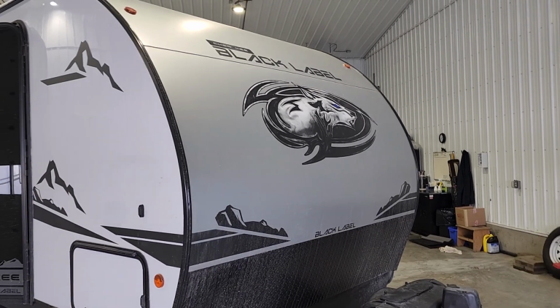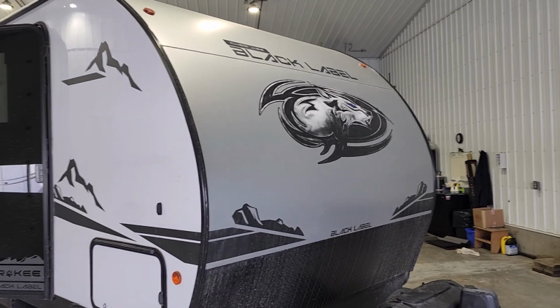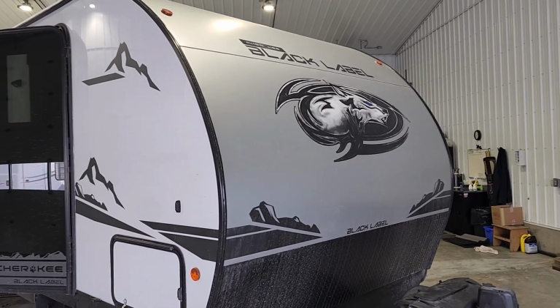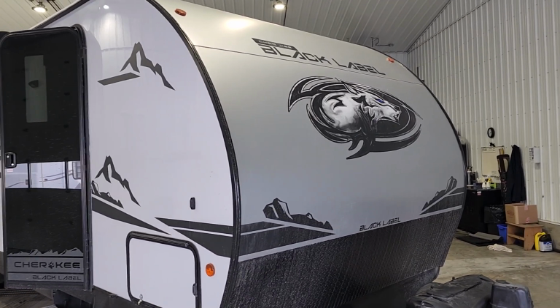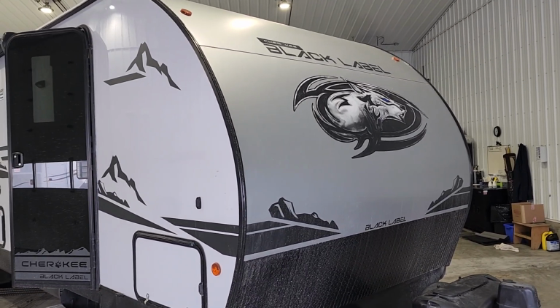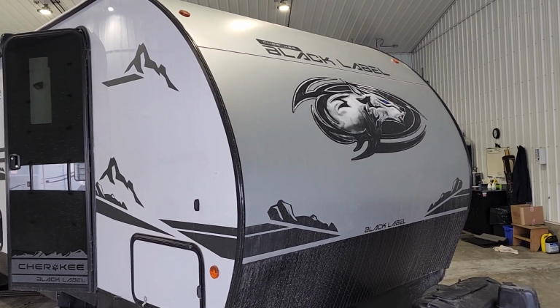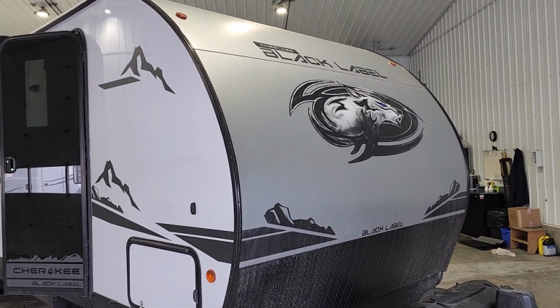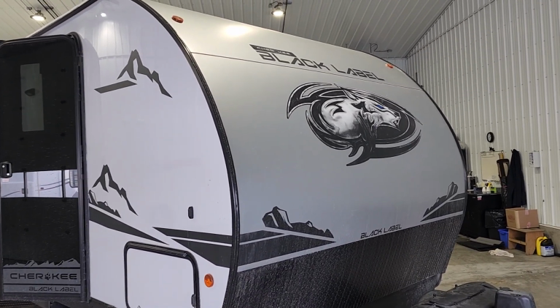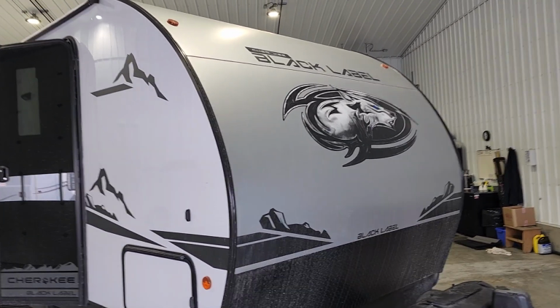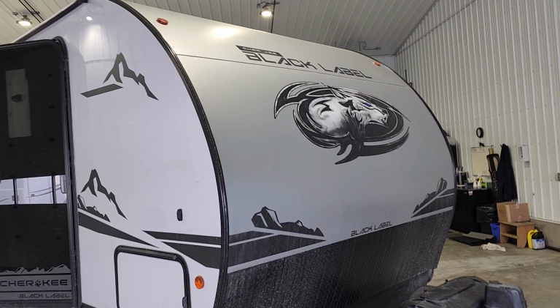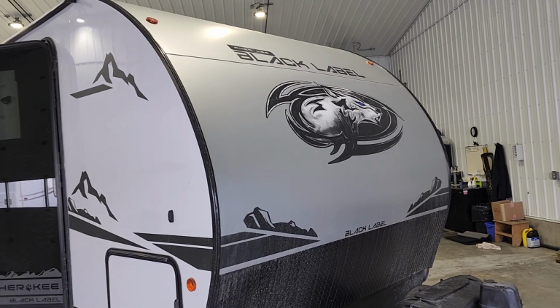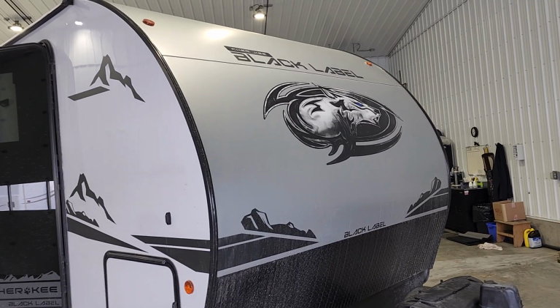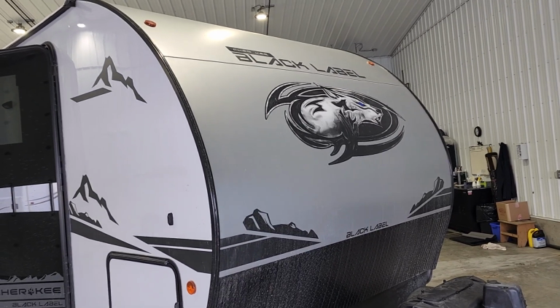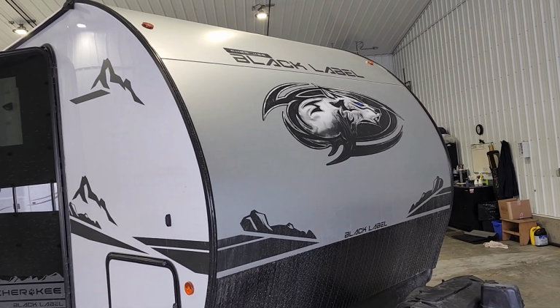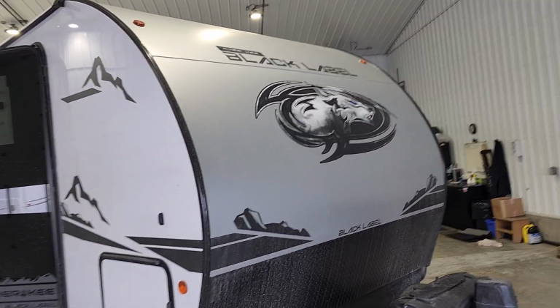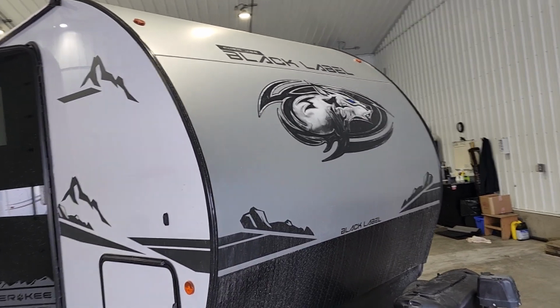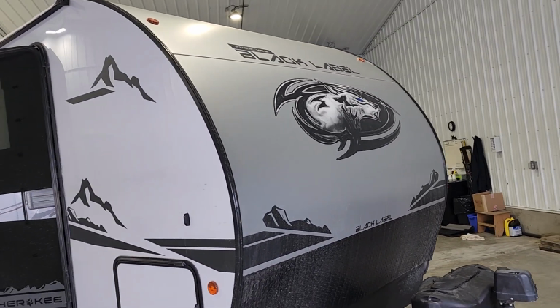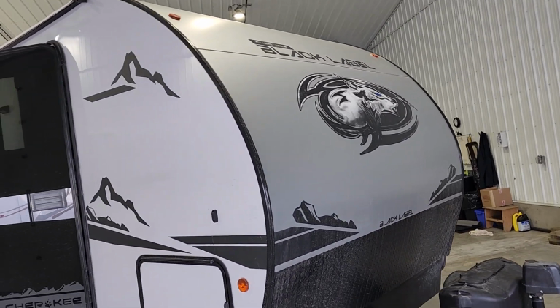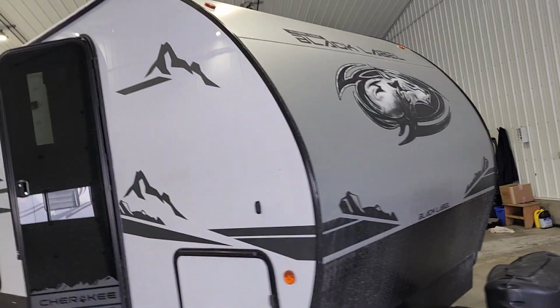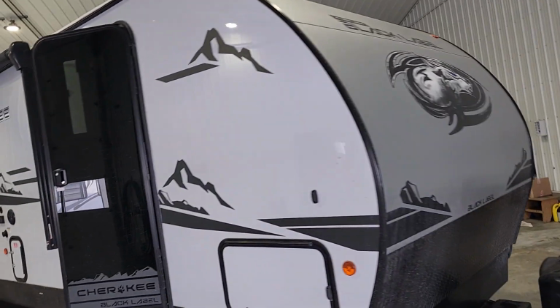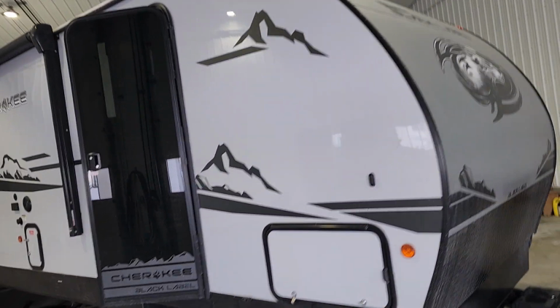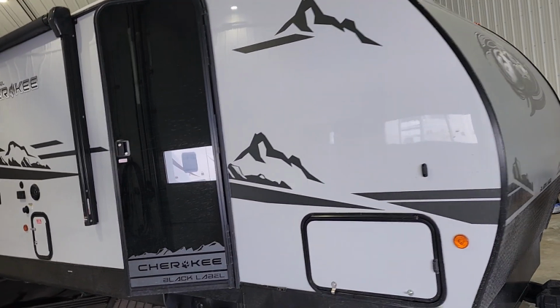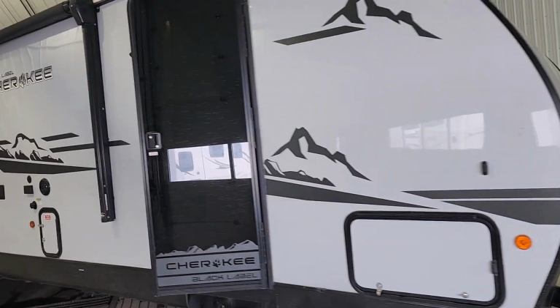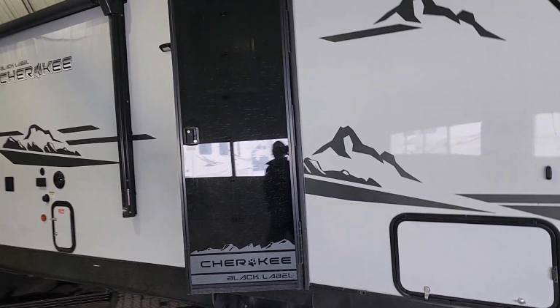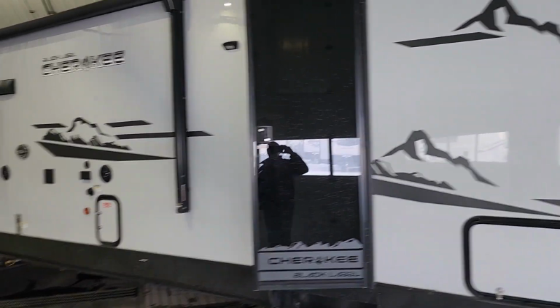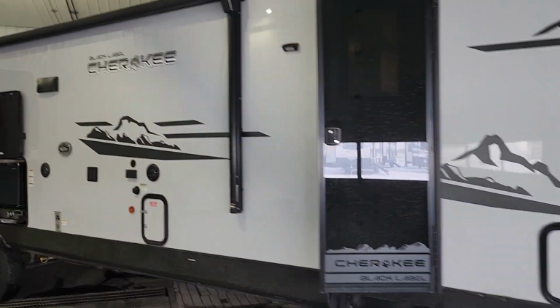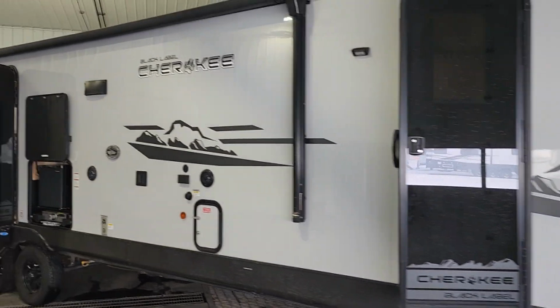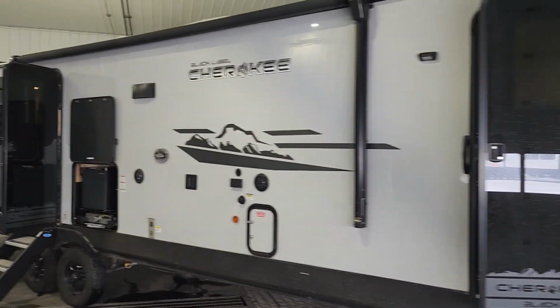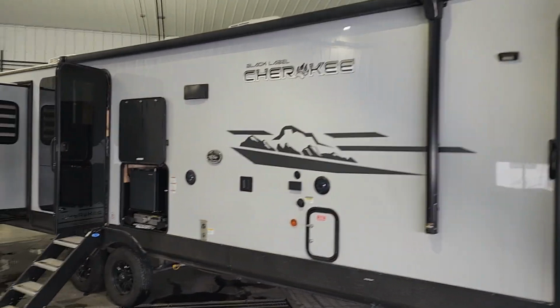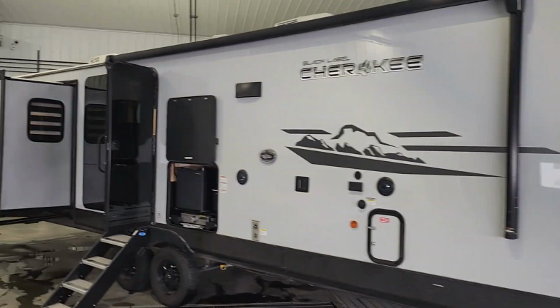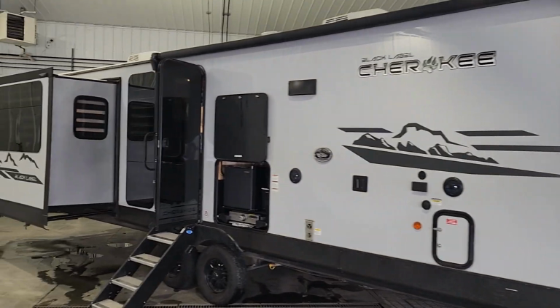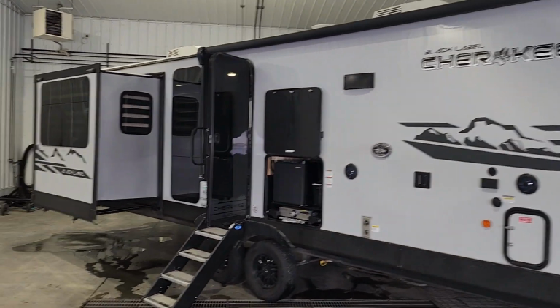Good afternoon, Schwab's RV World fans, this is Kevin here again. Going to do a quick little video of the Cherokee Black Label 306 MMBL that we just got in here. Look at the amazing decals on the side of this unit.